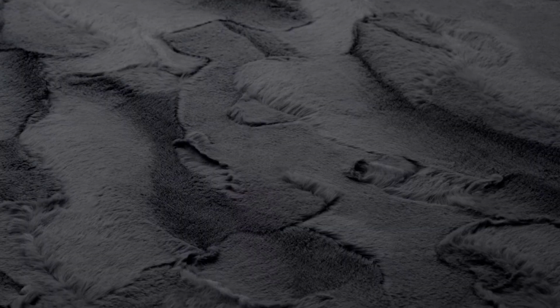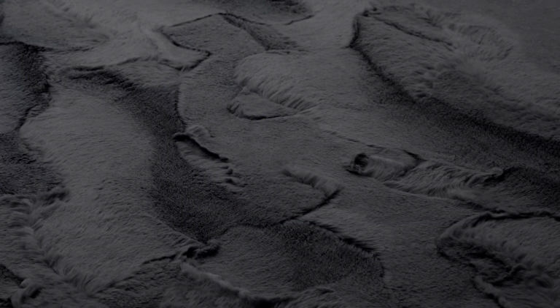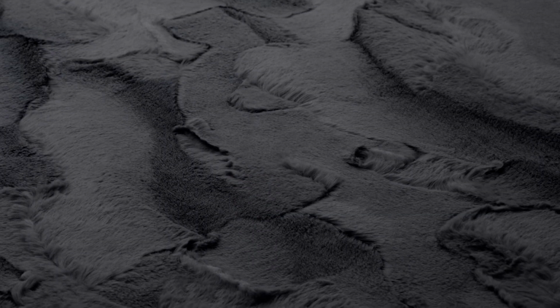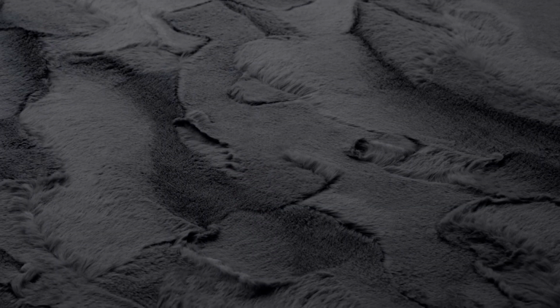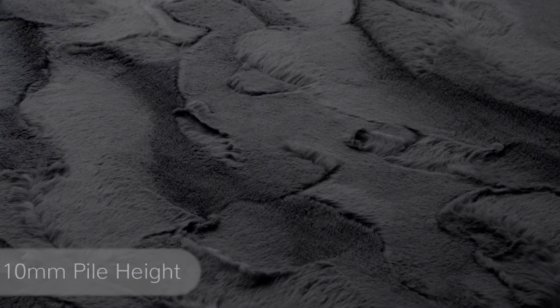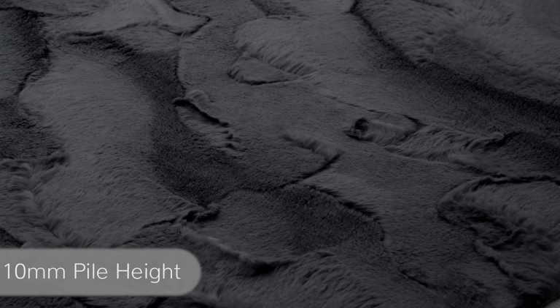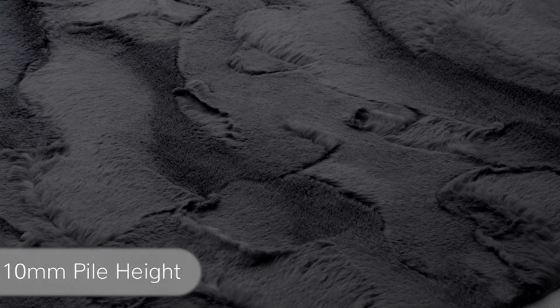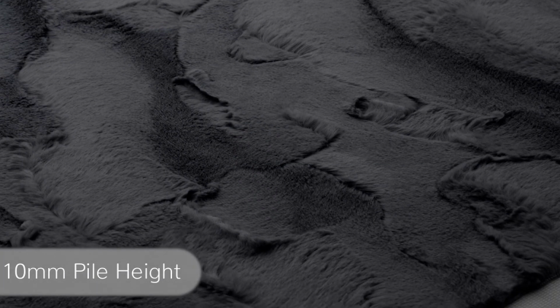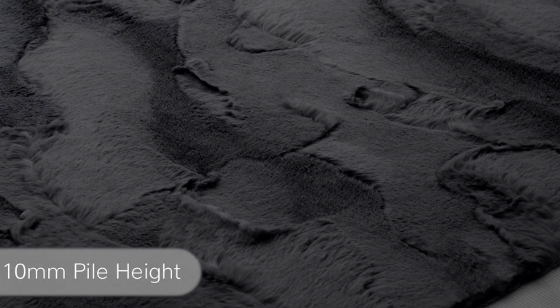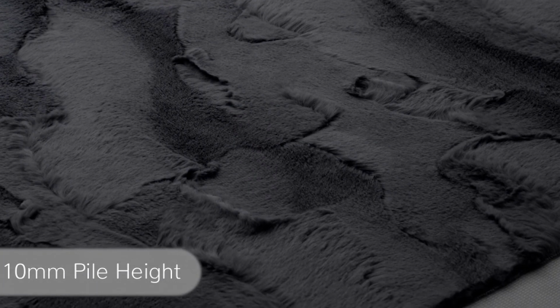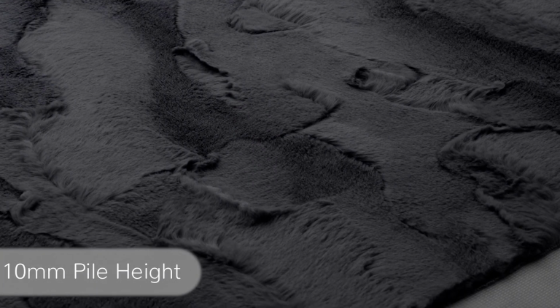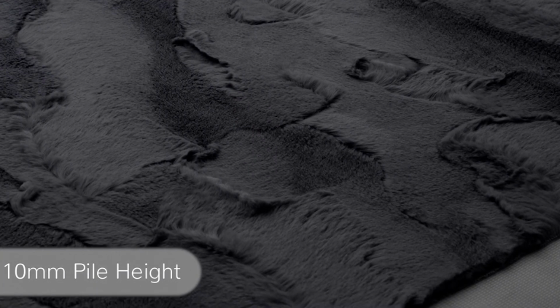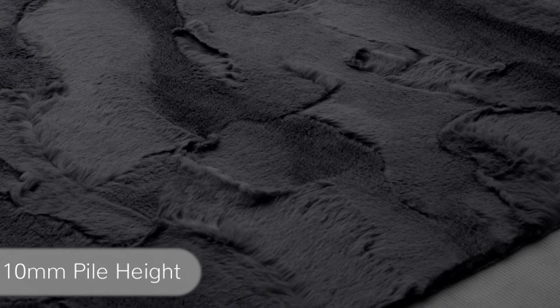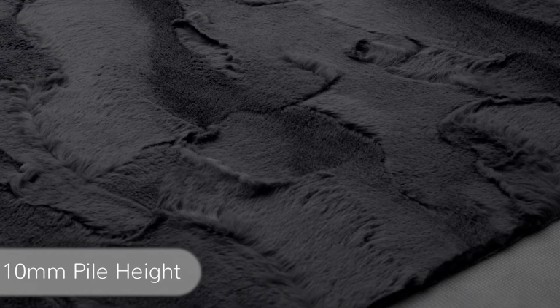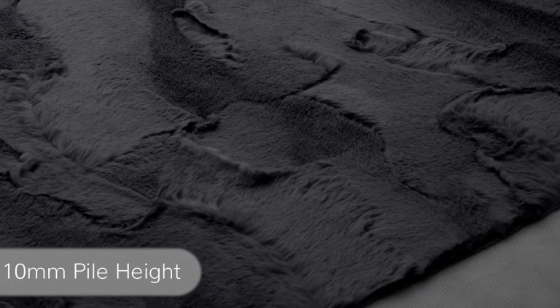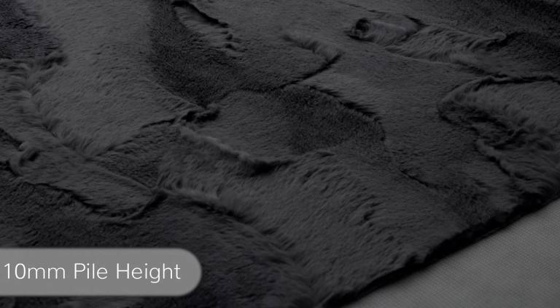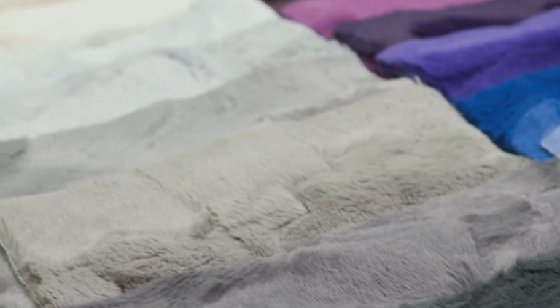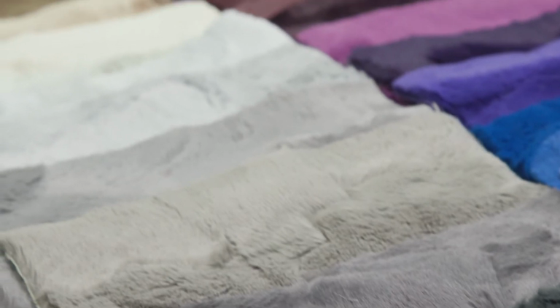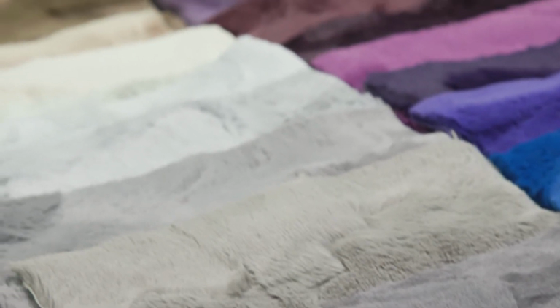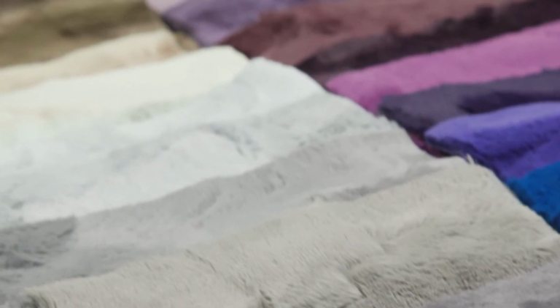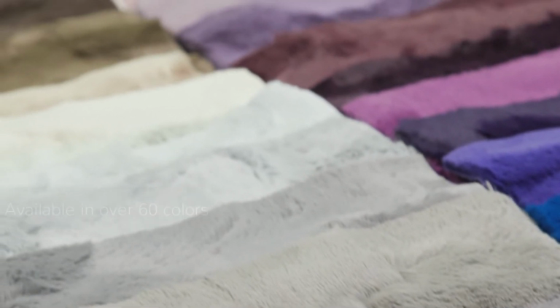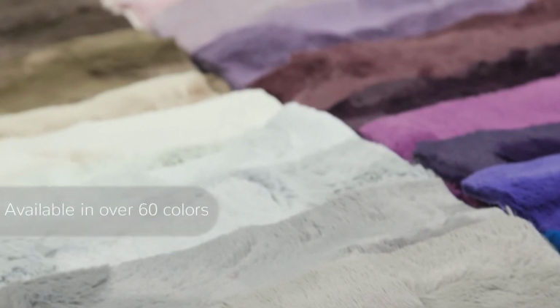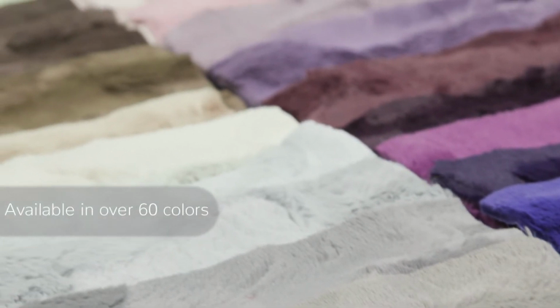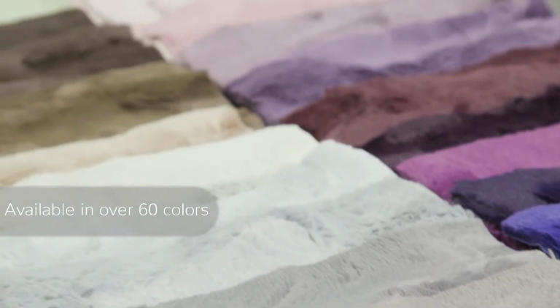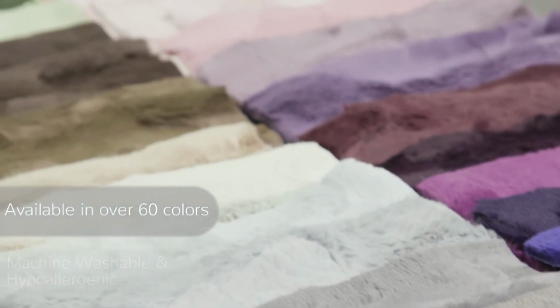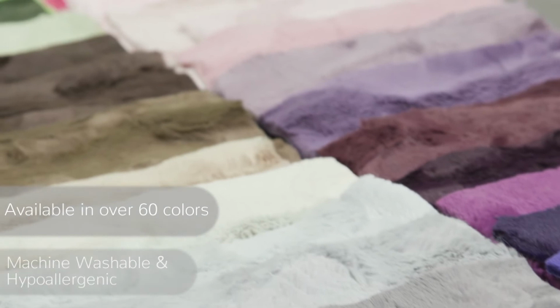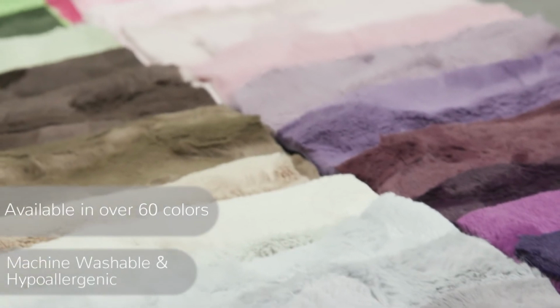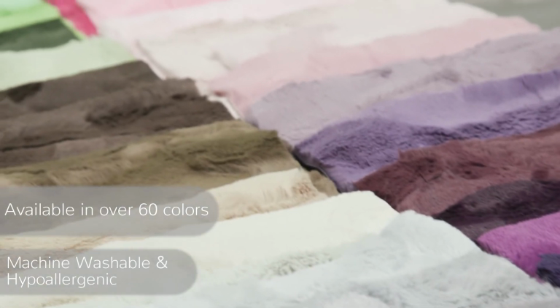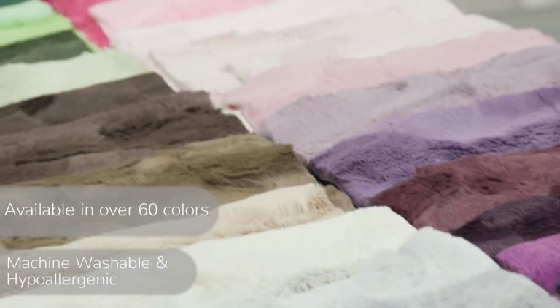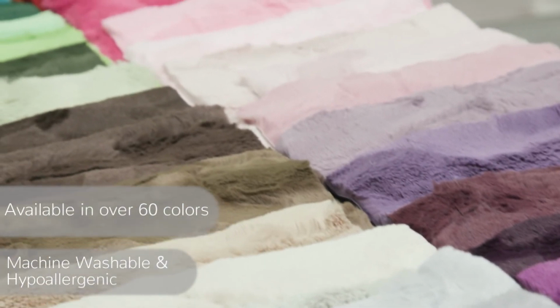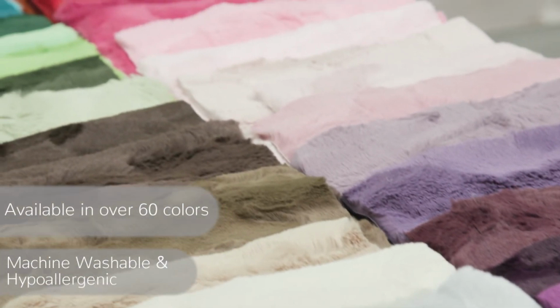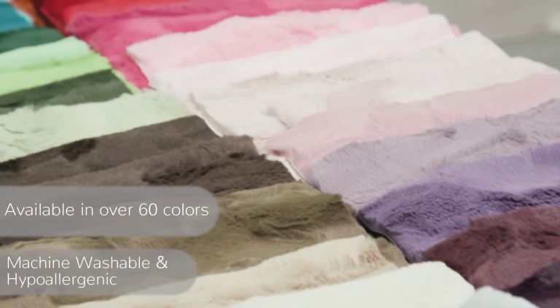It's as soft as it looks, and with a 10 millimeter pile height, it's both cozy and surprisingly versatile too. Lux Kettle Hide is available in over 60 colors and is machine washable and hypoallergenic.